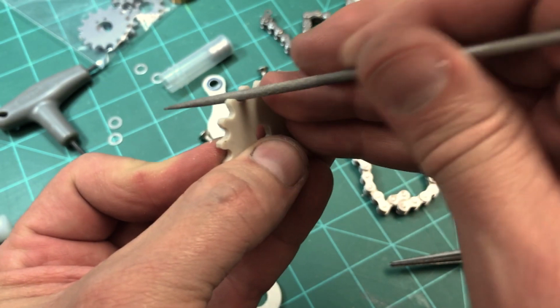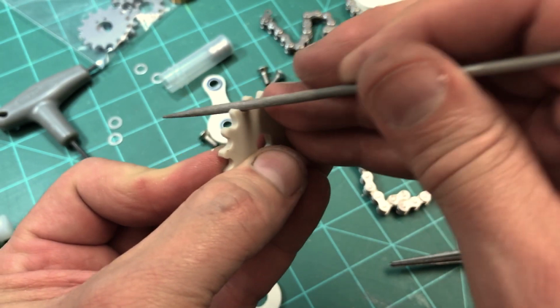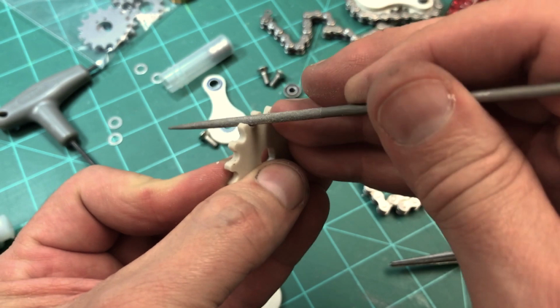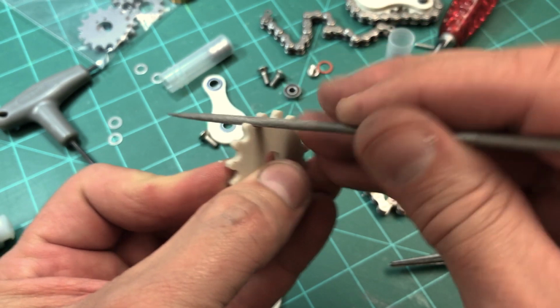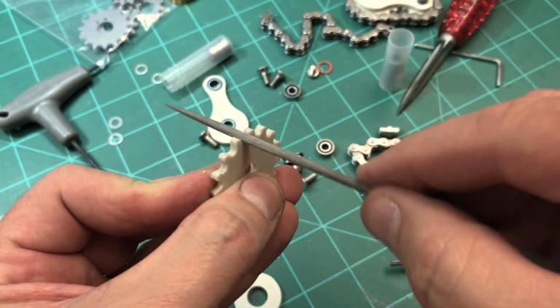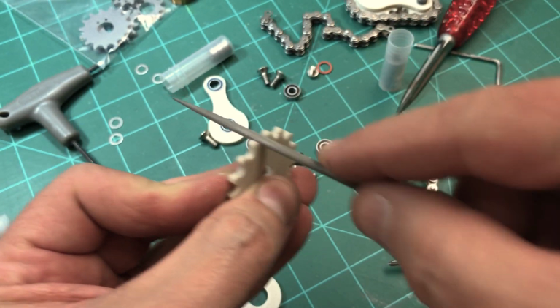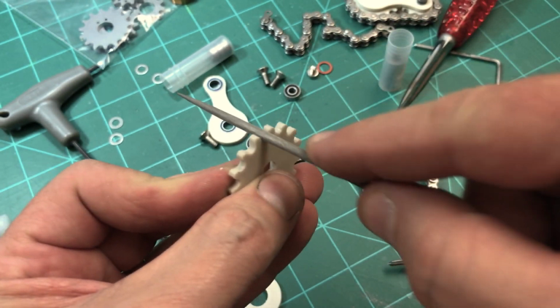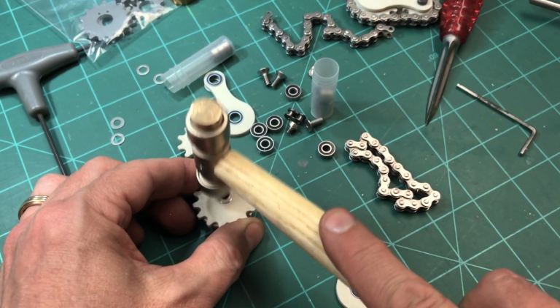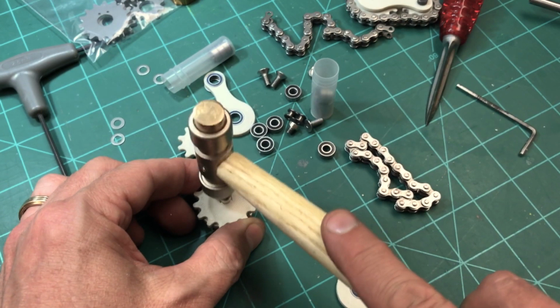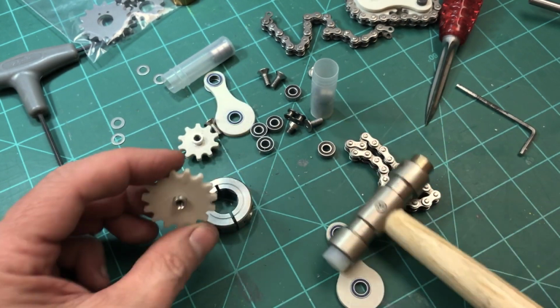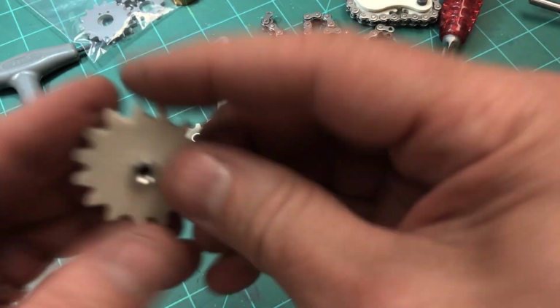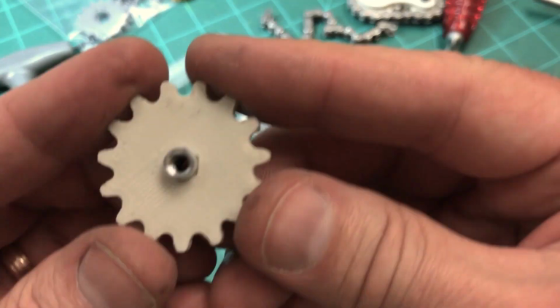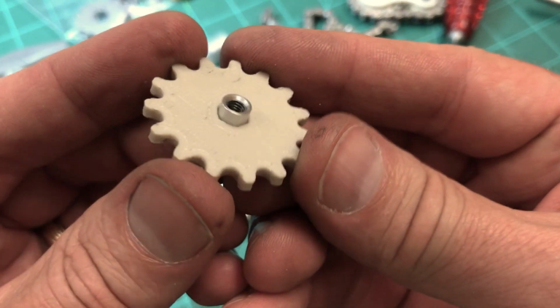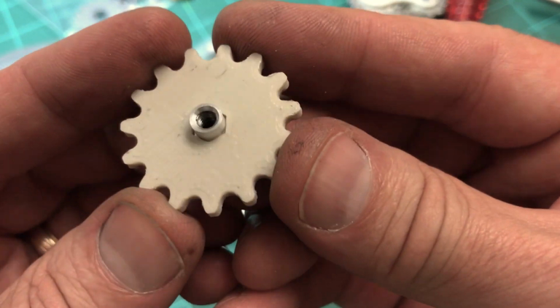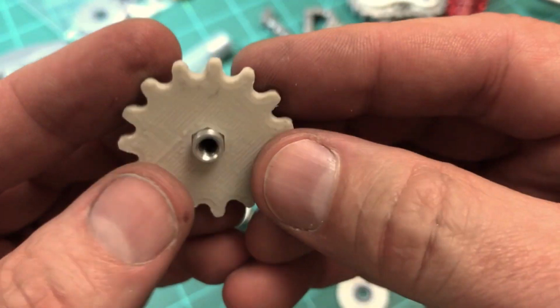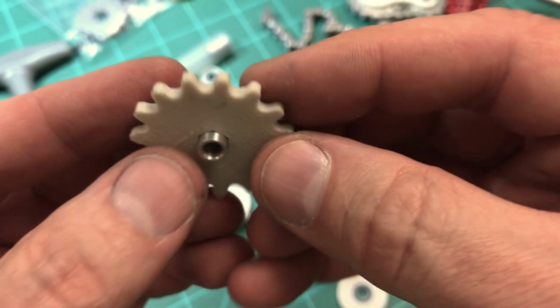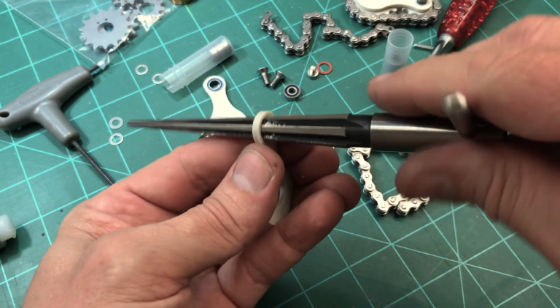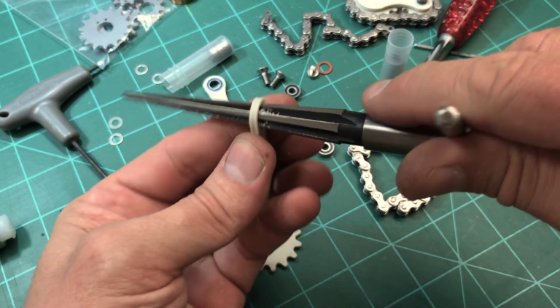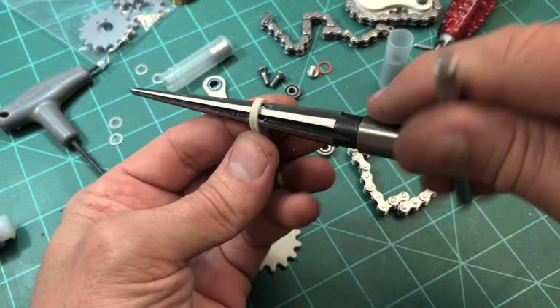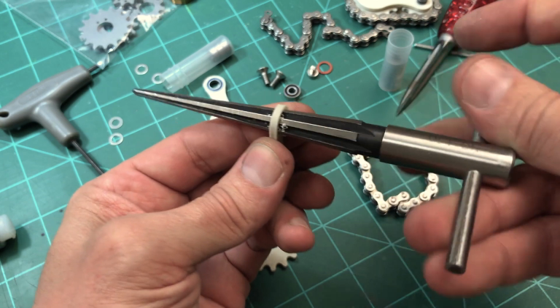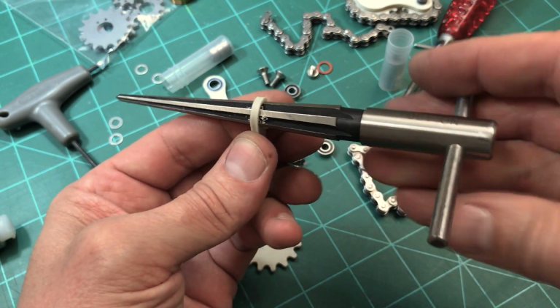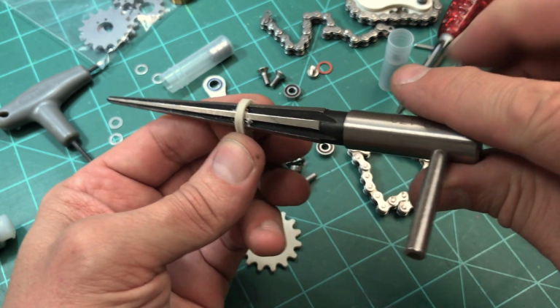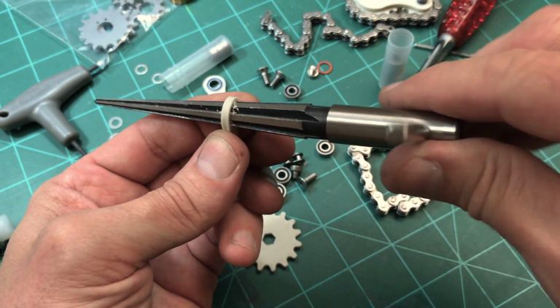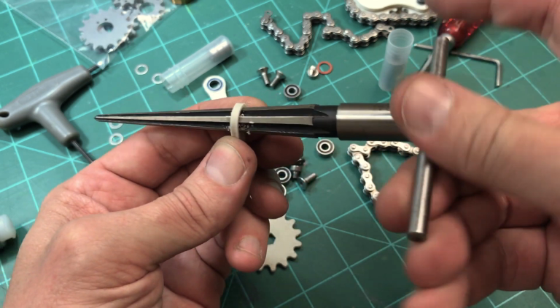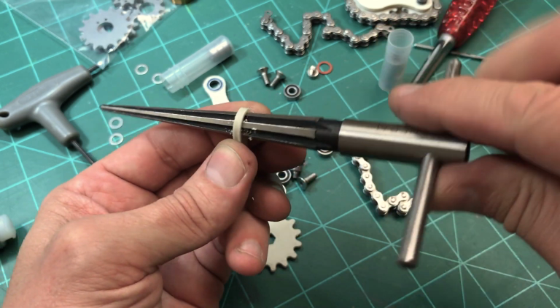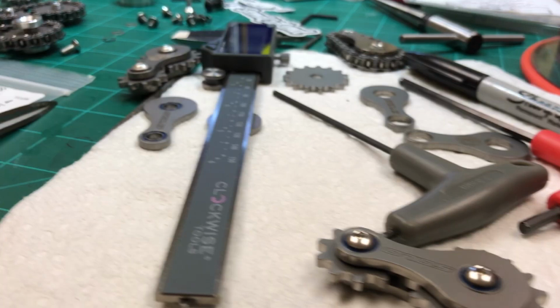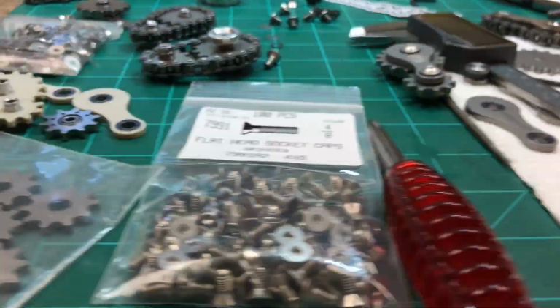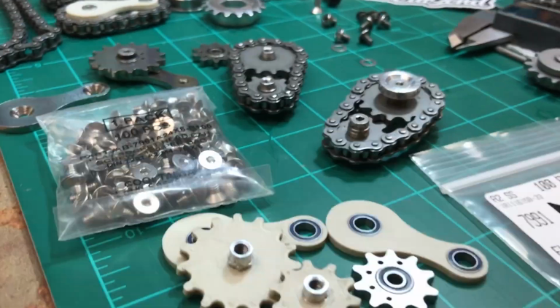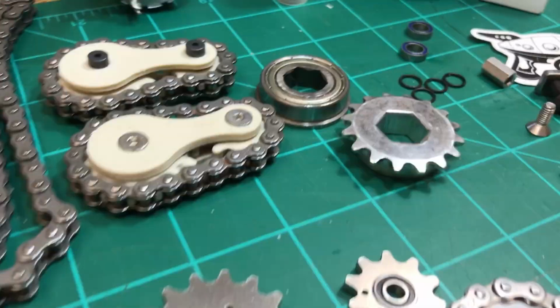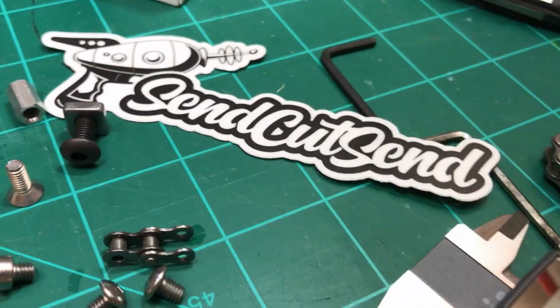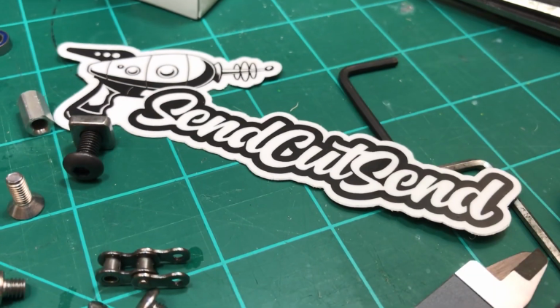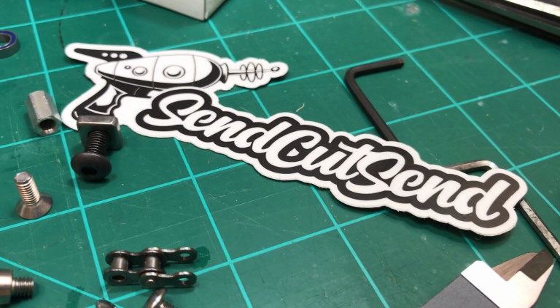This still wasn't my final design because there were problems left to solve and more prototyping to do. I also wanted to simplify the design quite a bit, so it was time to move from plastic into metal — laser-cut metal. That's when I discovered SendCutSend.